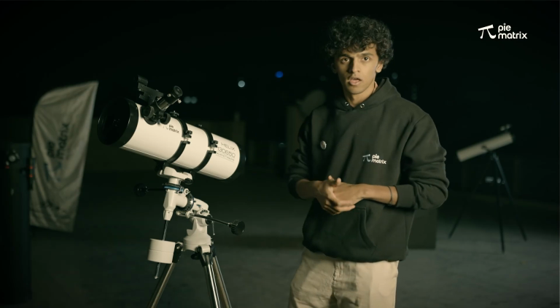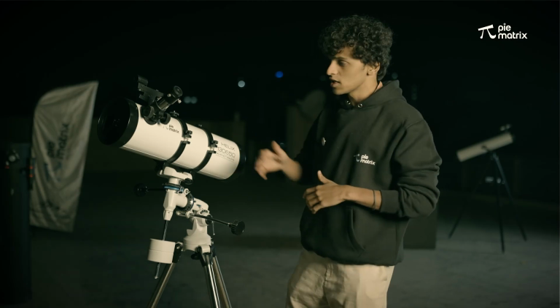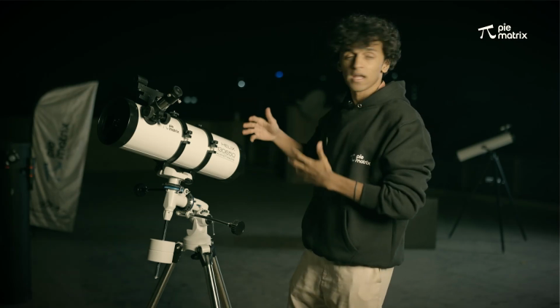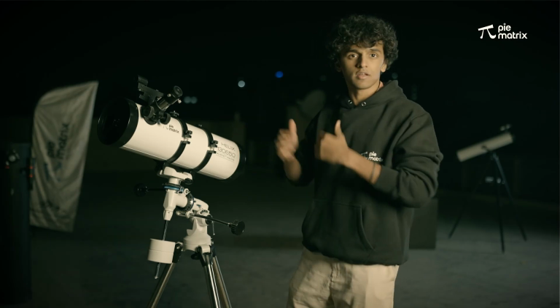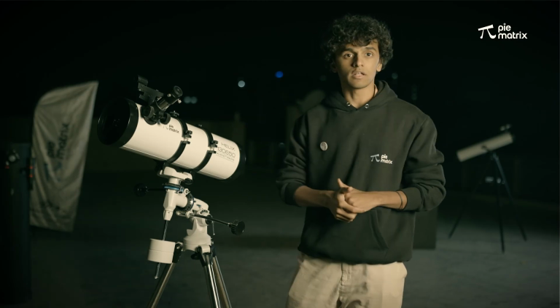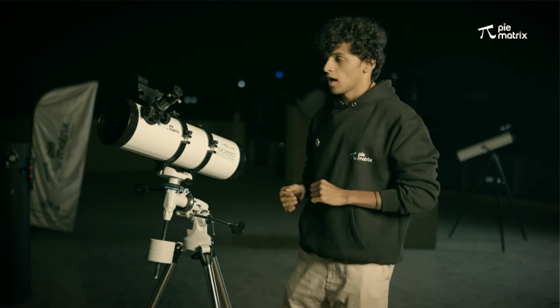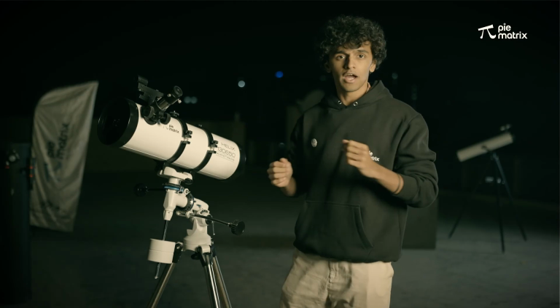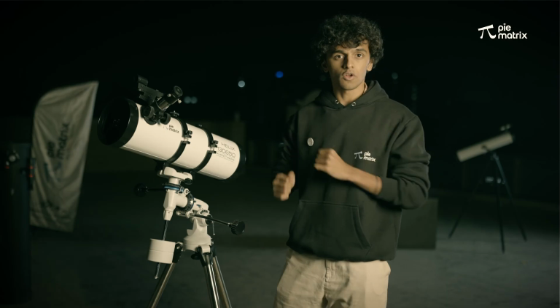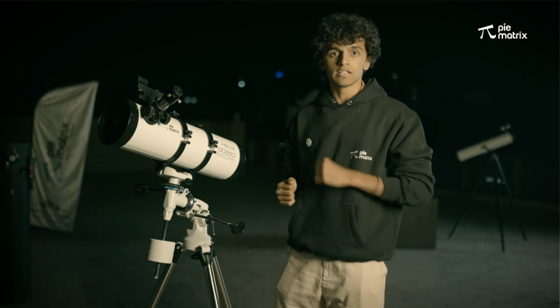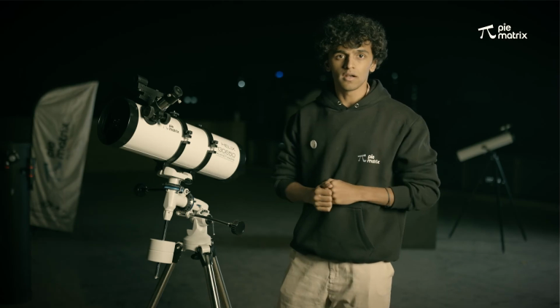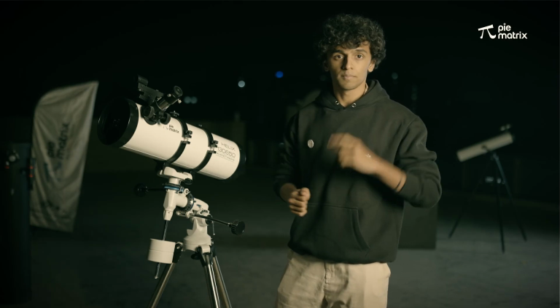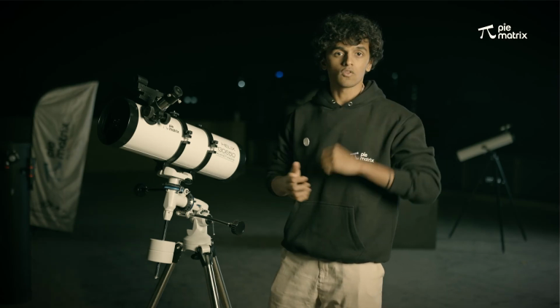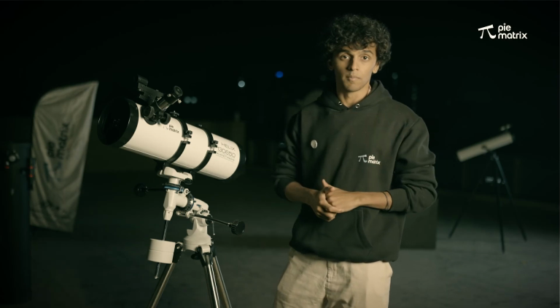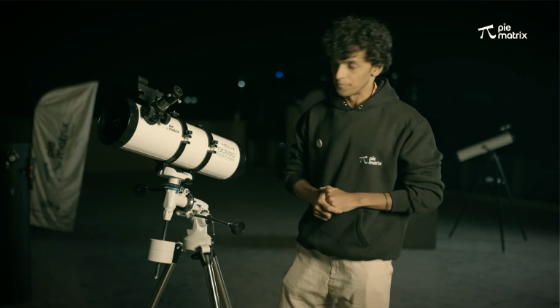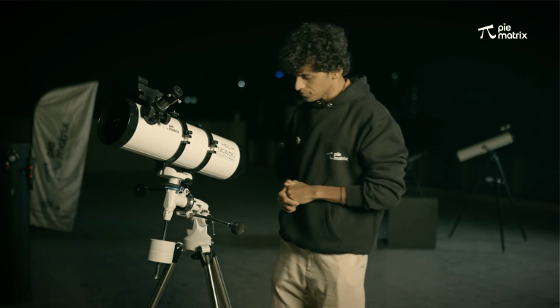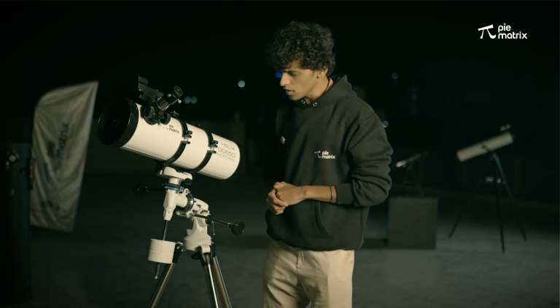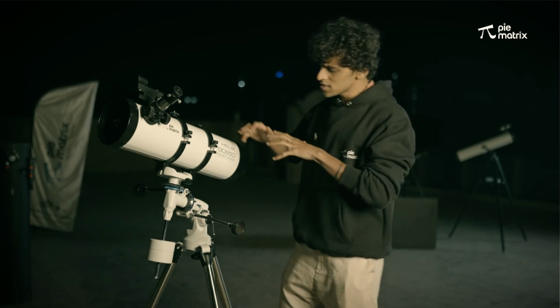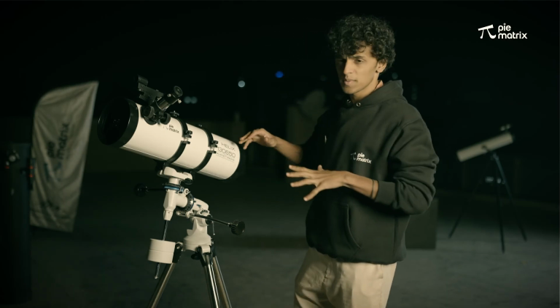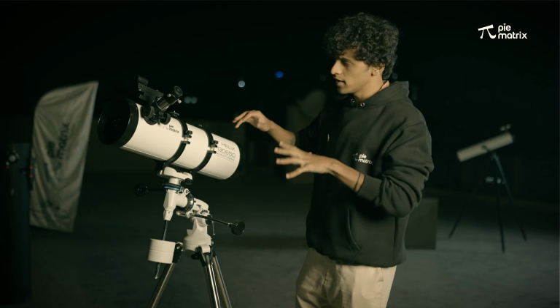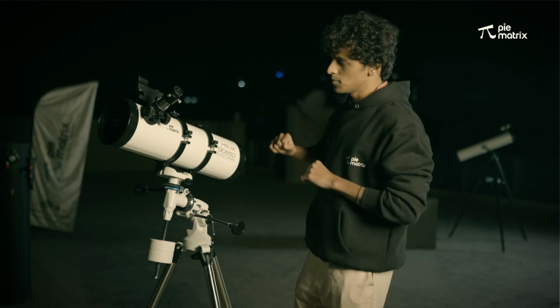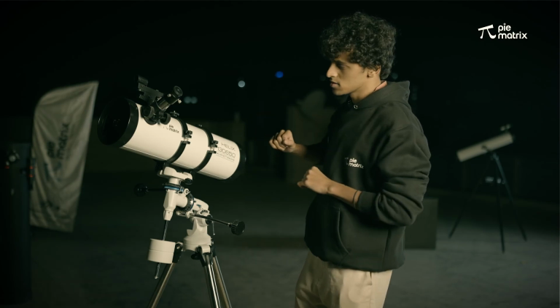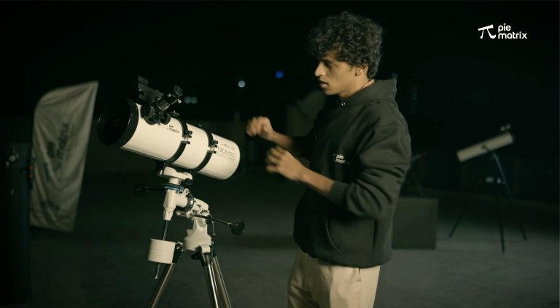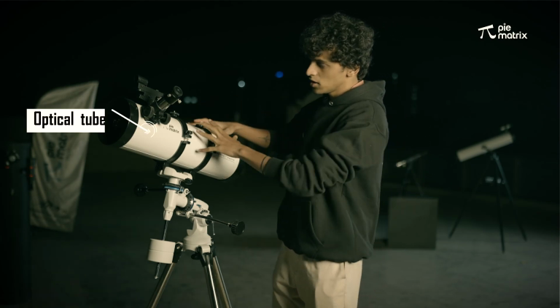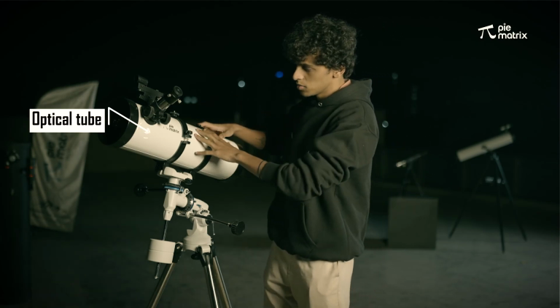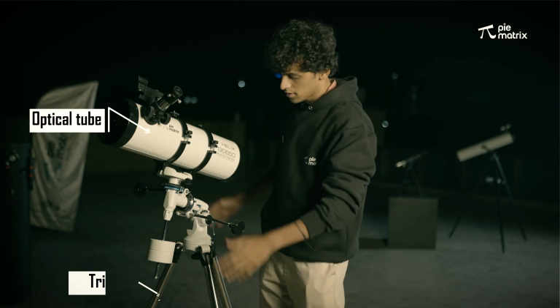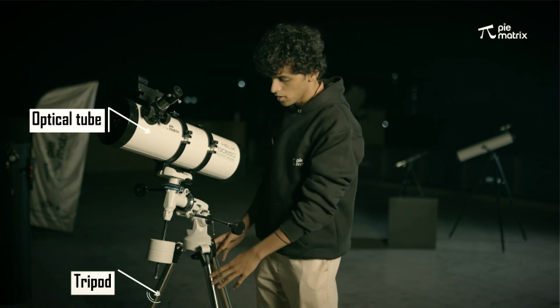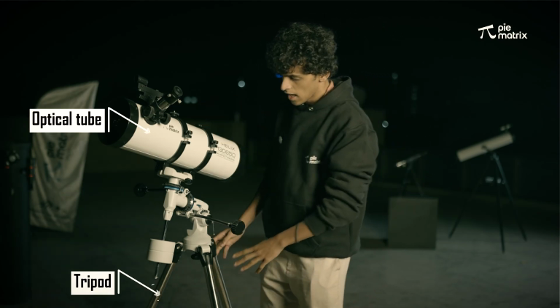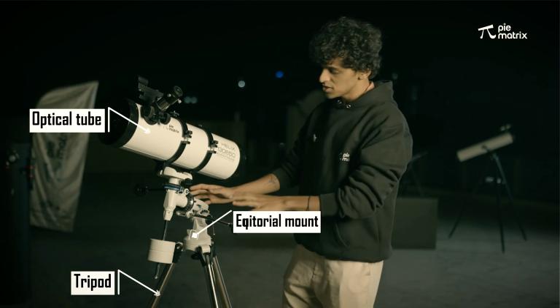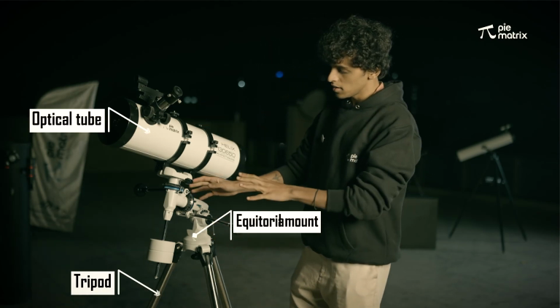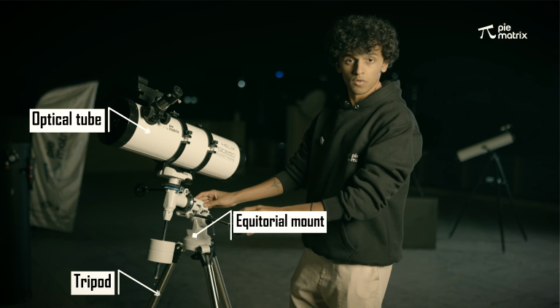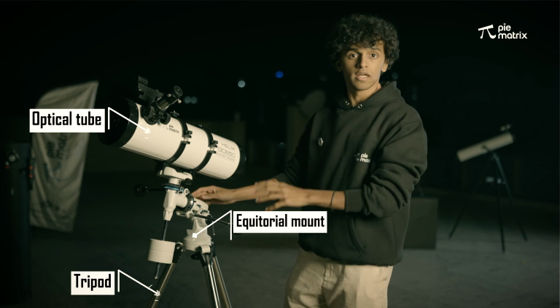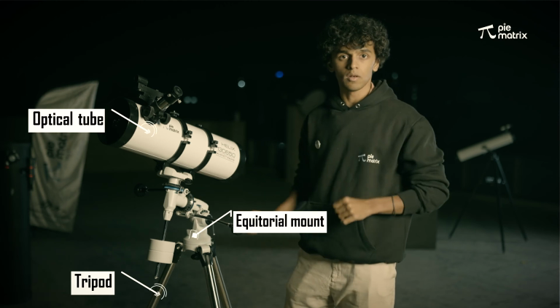This telescope is a reflector telescope, and if you haven't installed it yet, please click on the link above. It is divided into three parts: the optical tube, the tripod, and the special mount which is the equatorial mount.